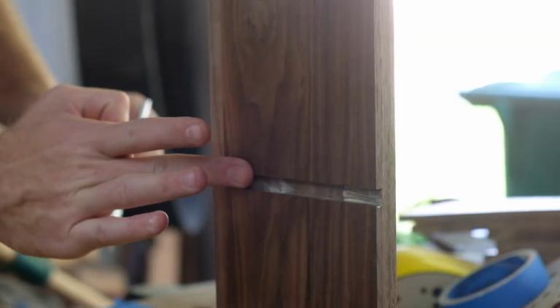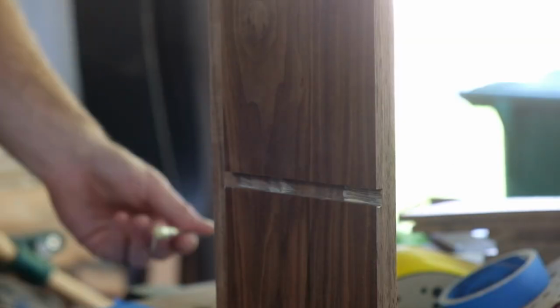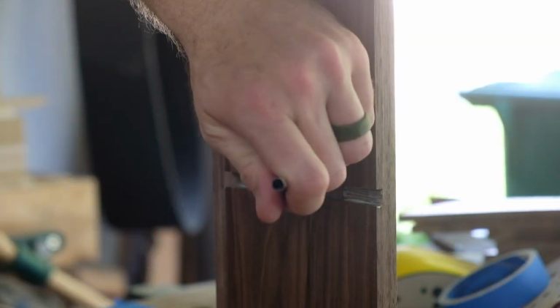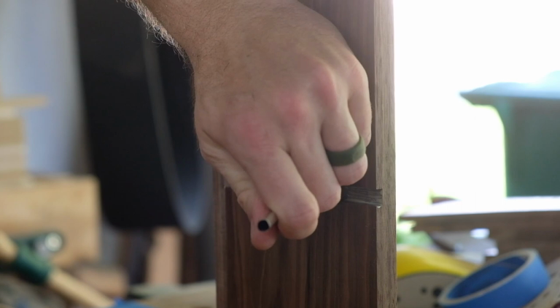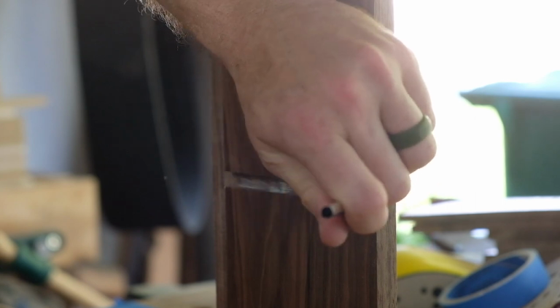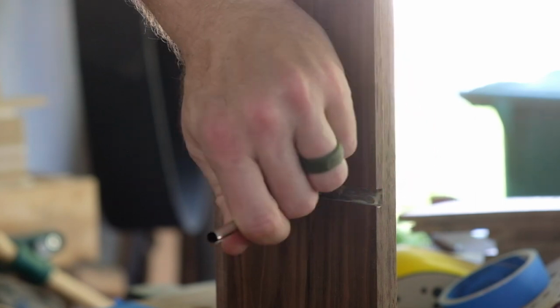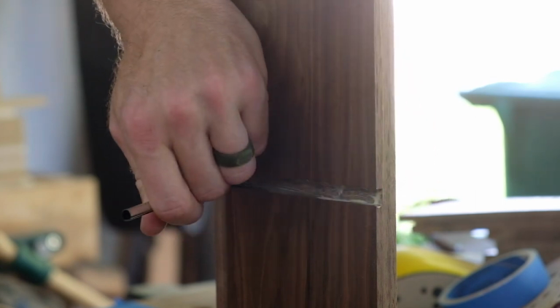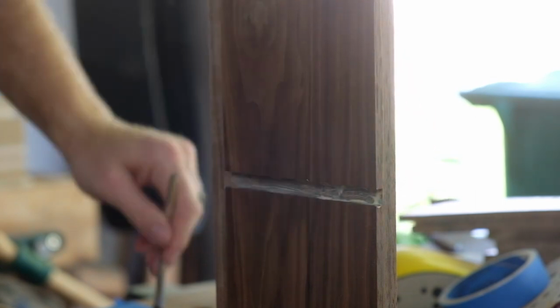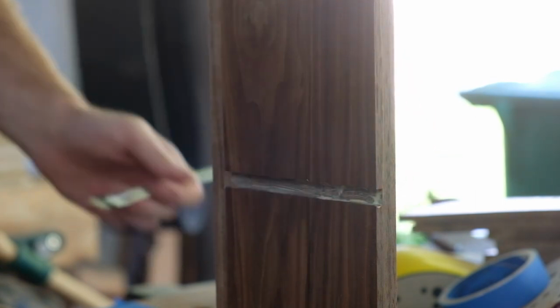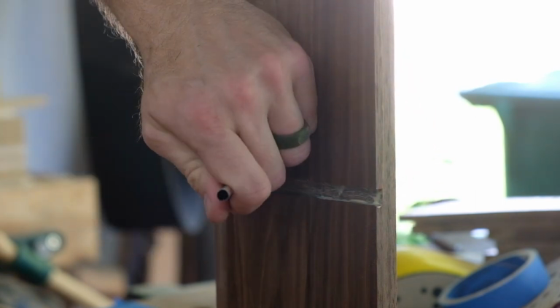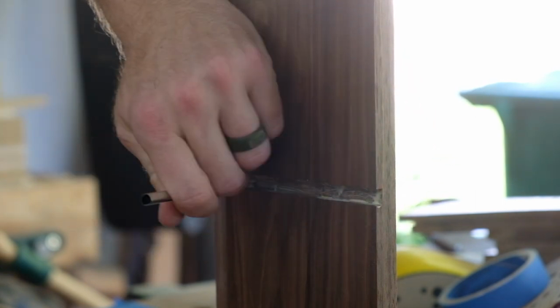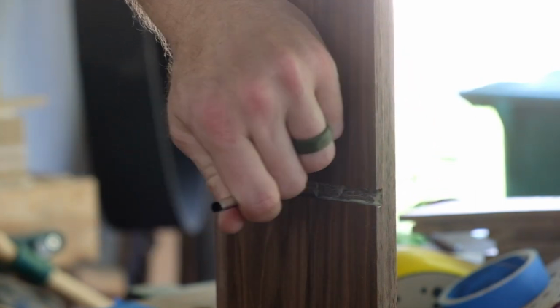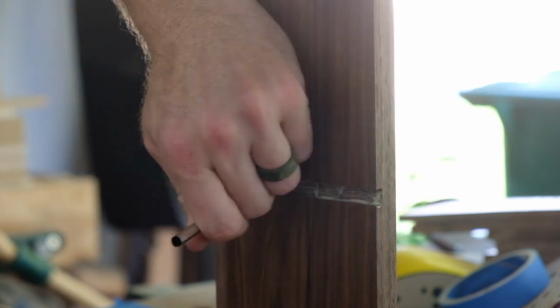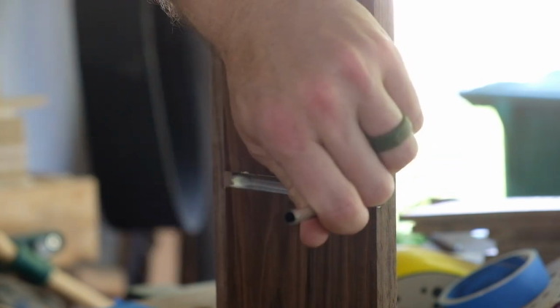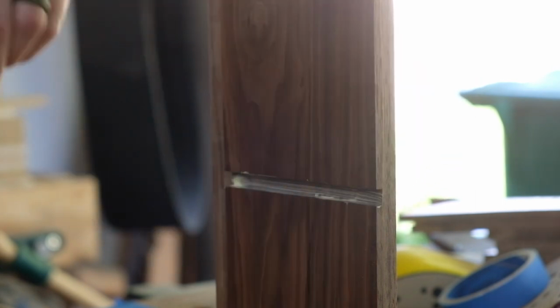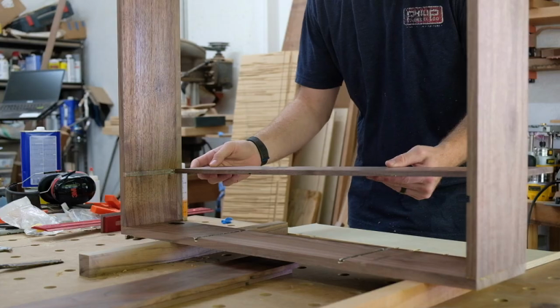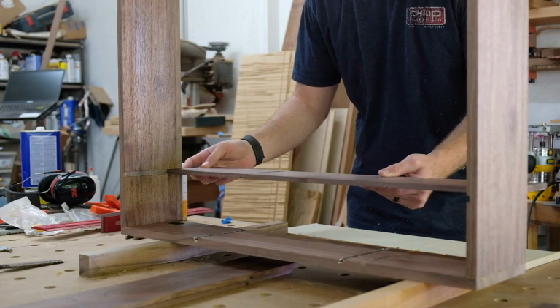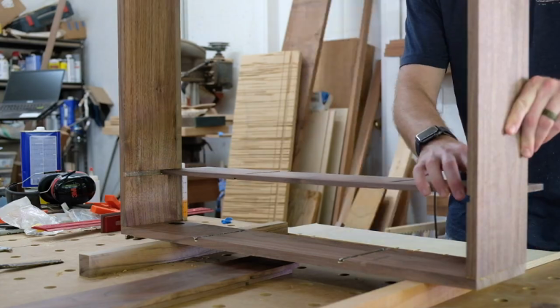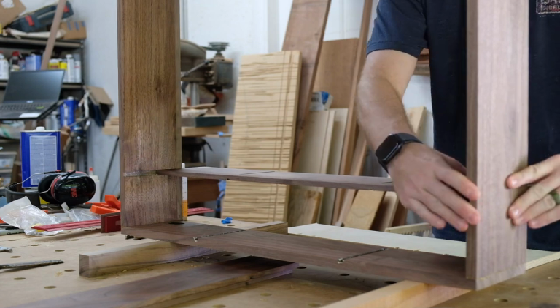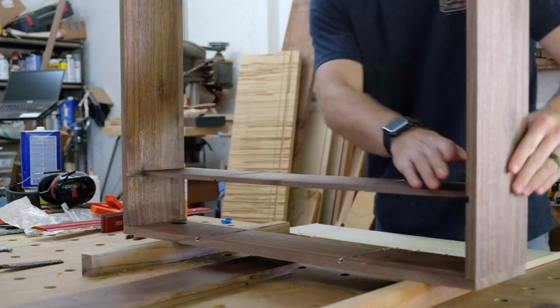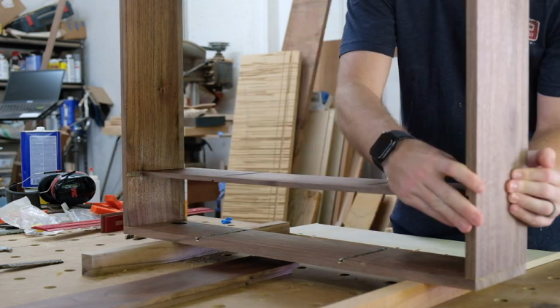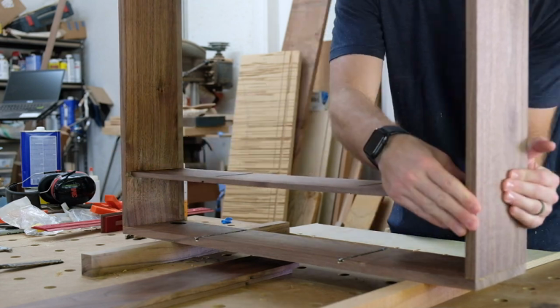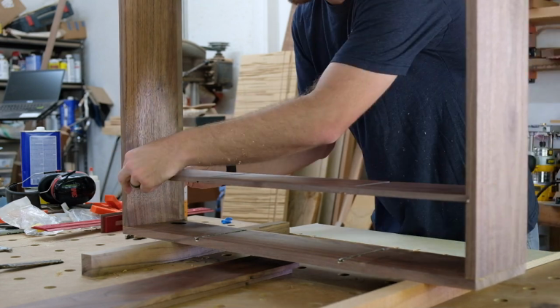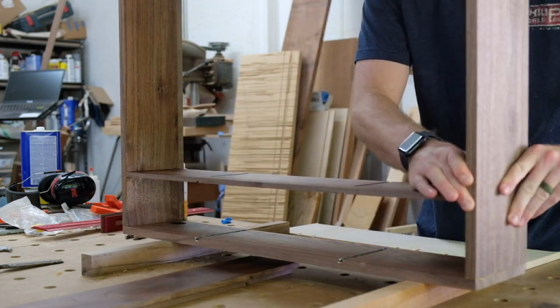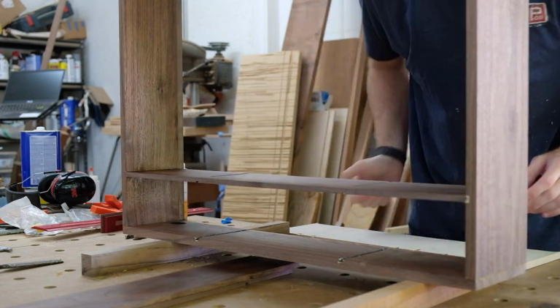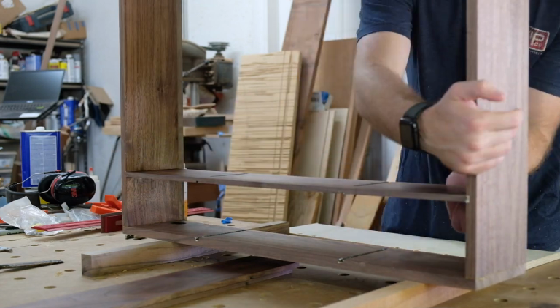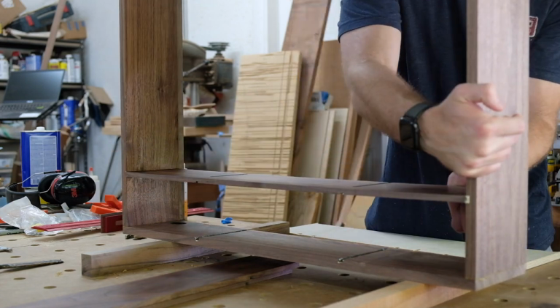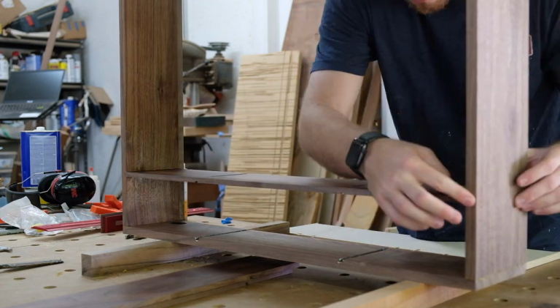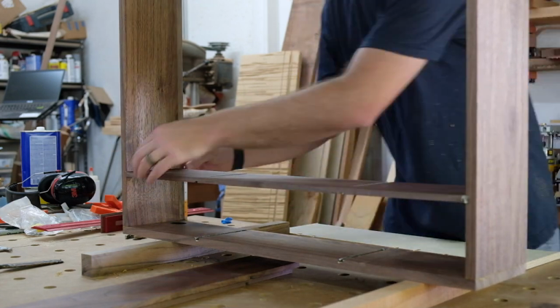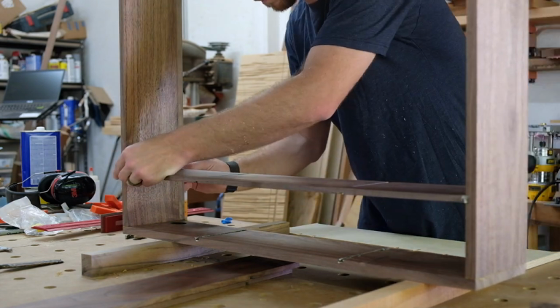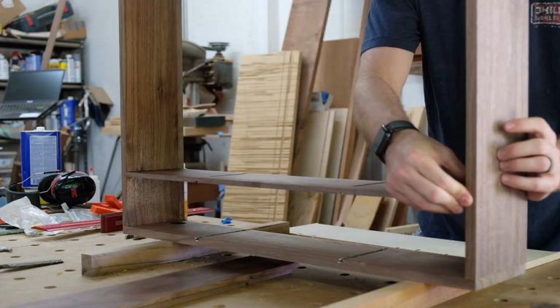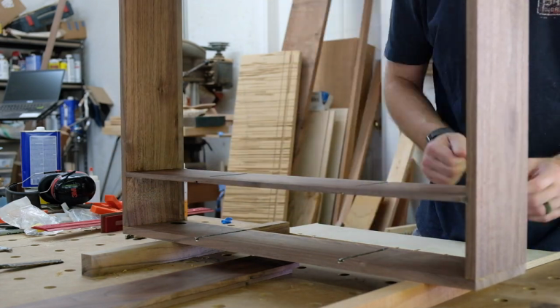Adding some glue to the dados for the horizontal divider. I don't want to use too much glue — even though I pre-finished, squeeze-out should be a little easier to clean up. Got a little squeeze-out at the front.